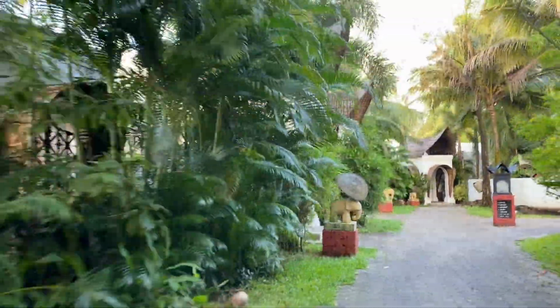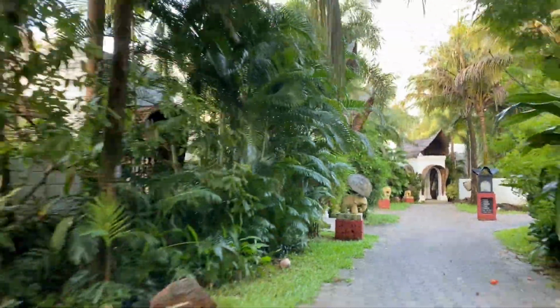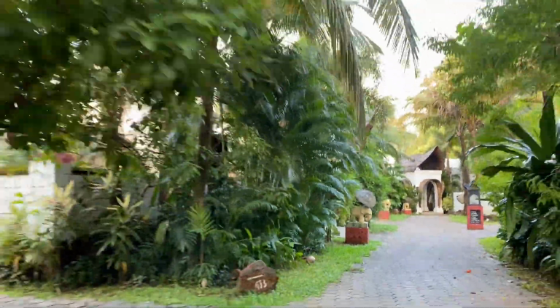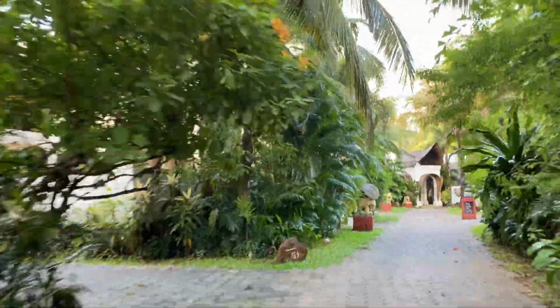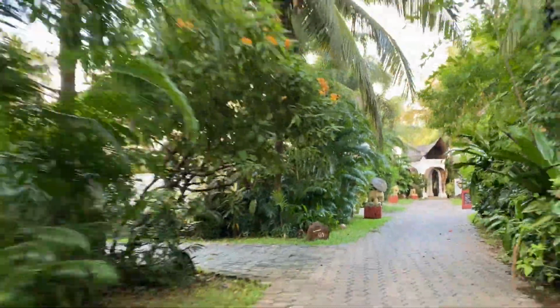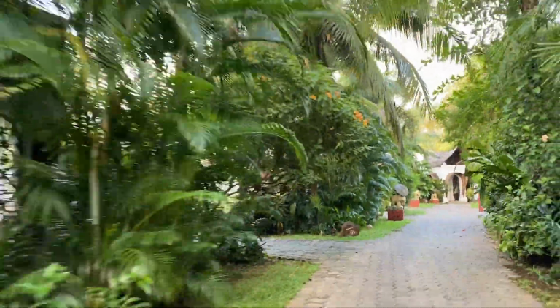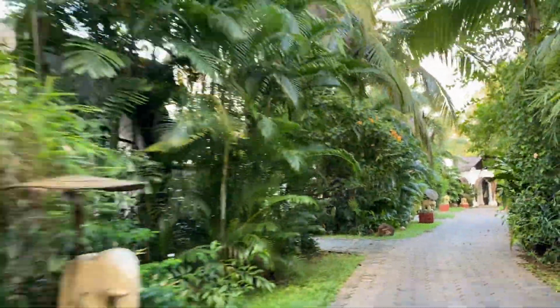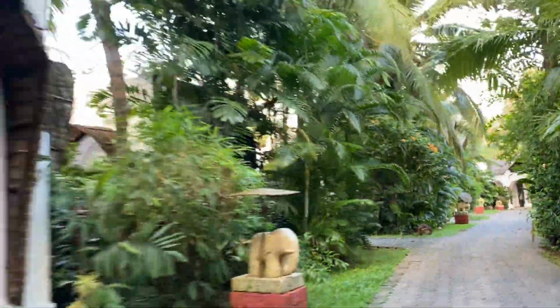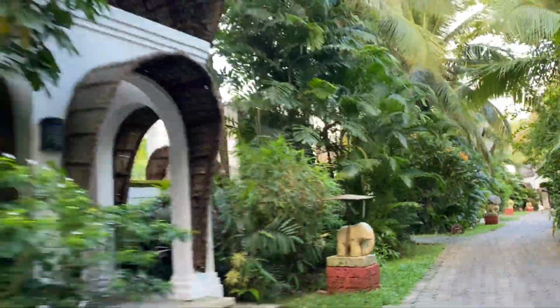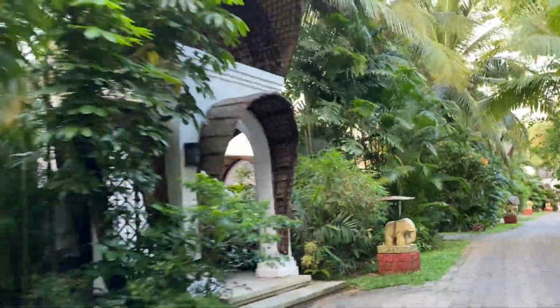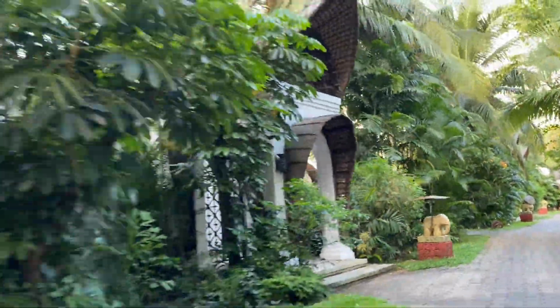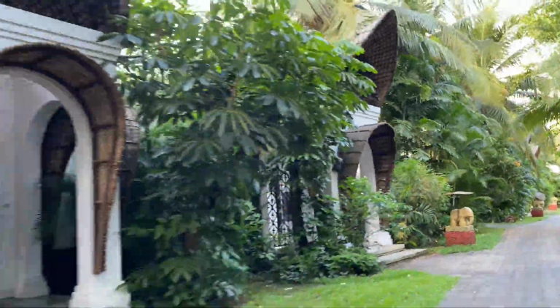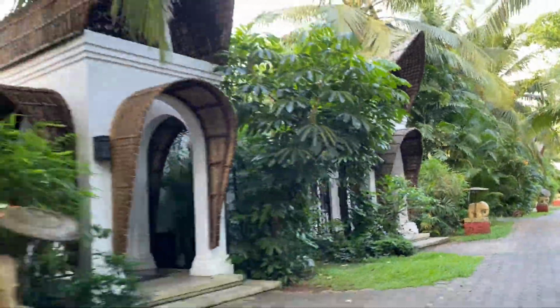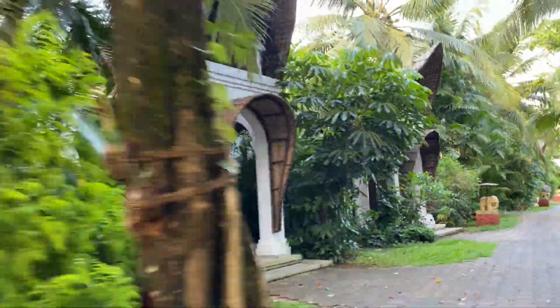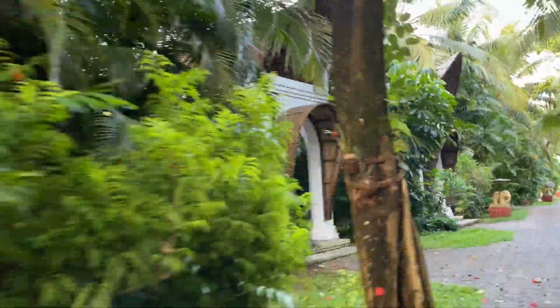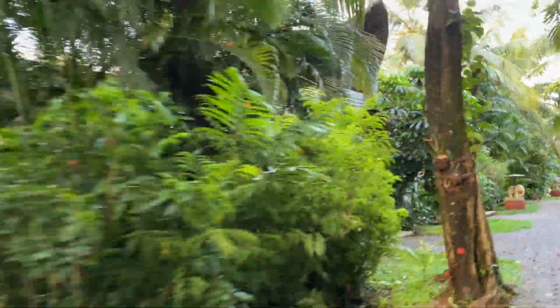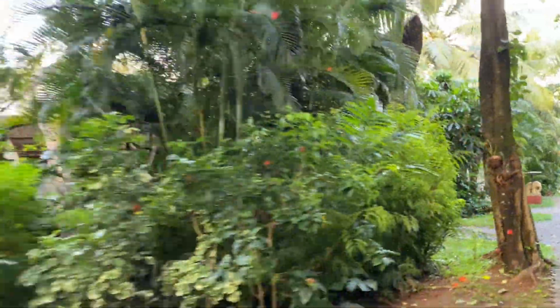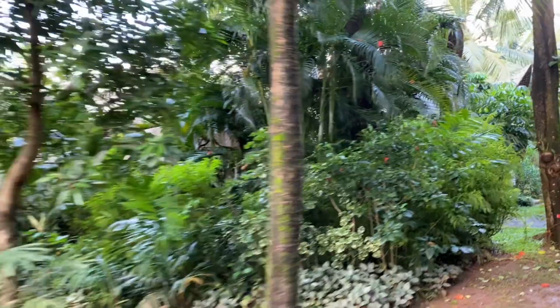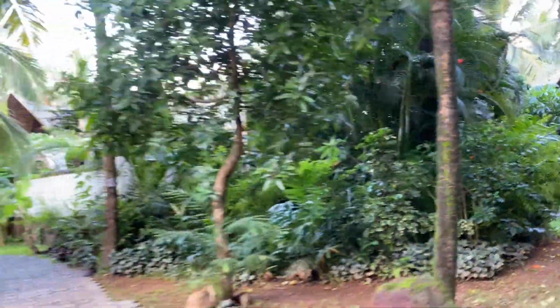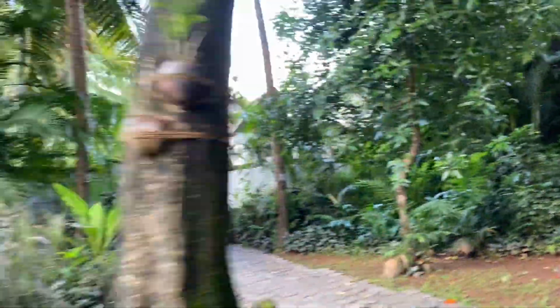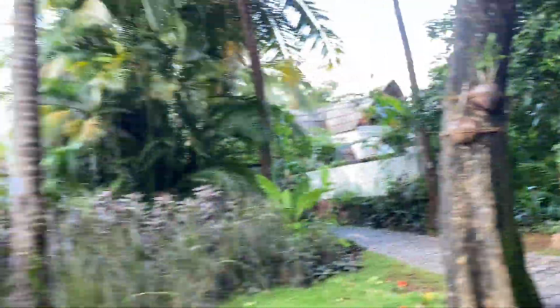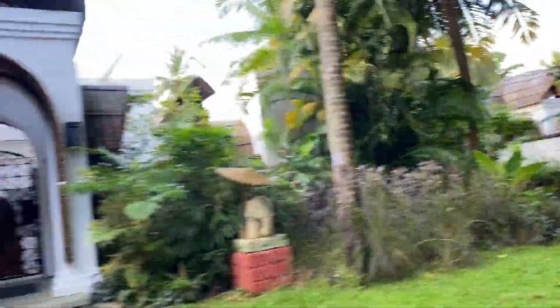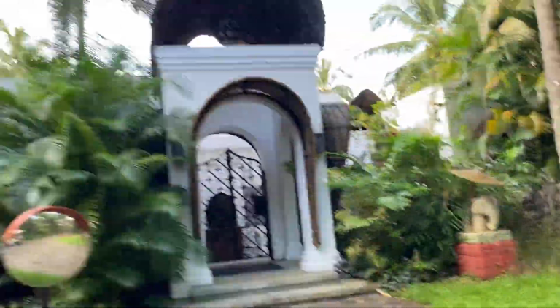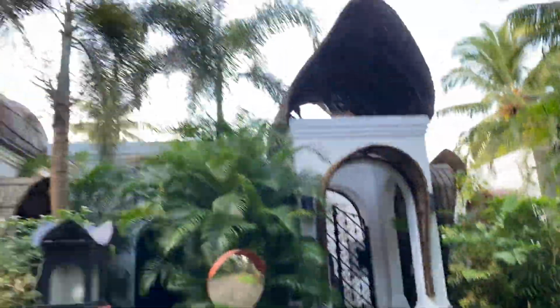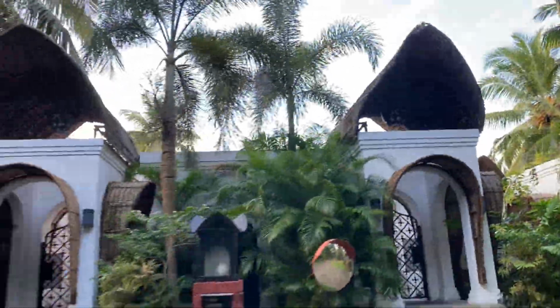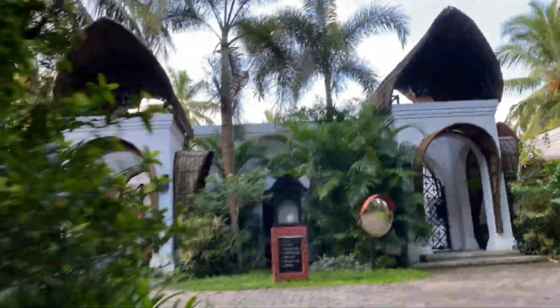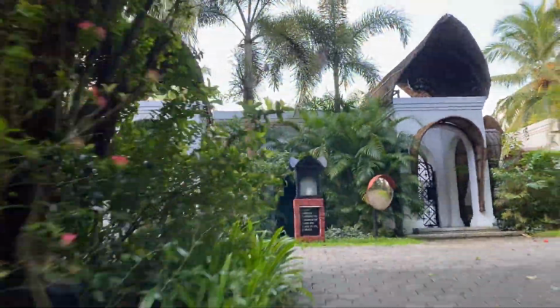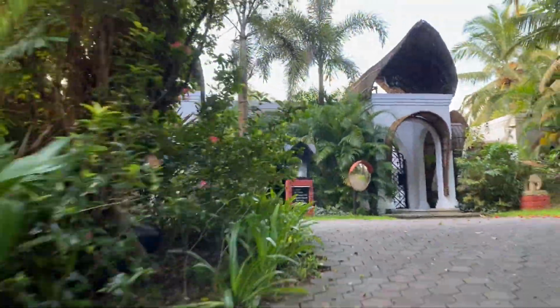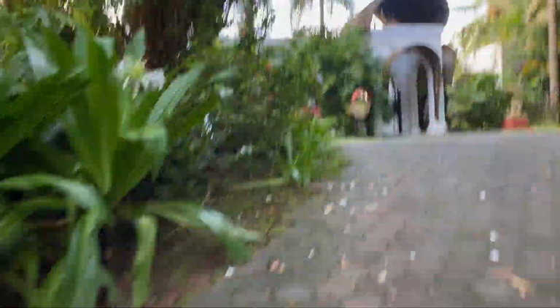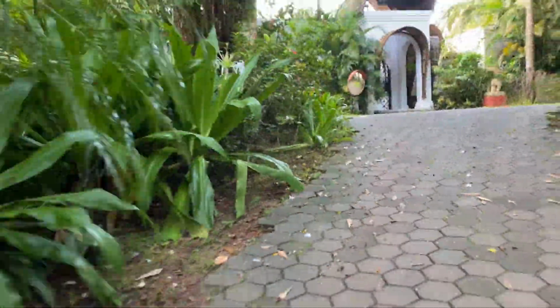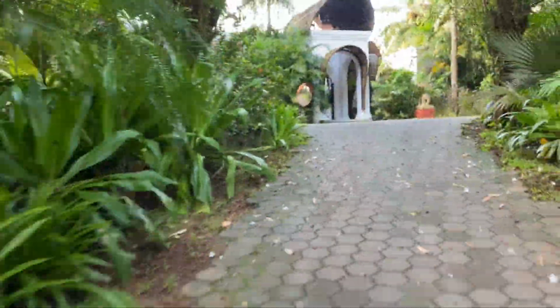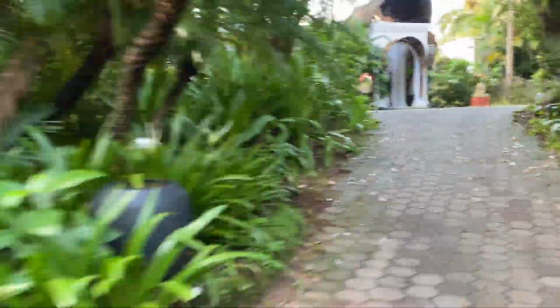Getting outside is a dependable way to feel better, whether it's taking a walk to clear your head or smelling flowers in the garden.